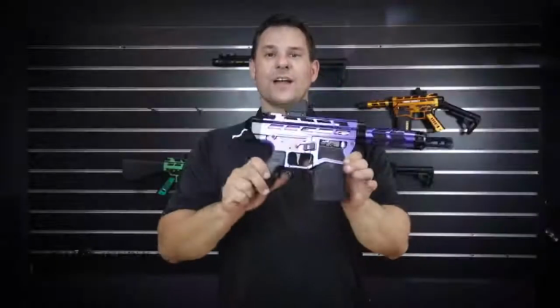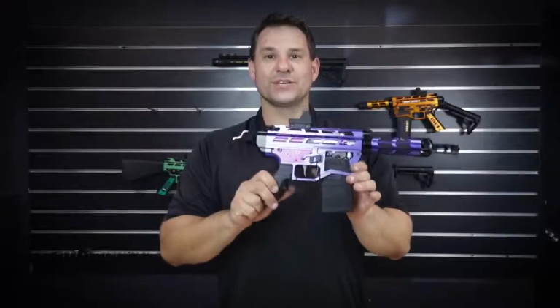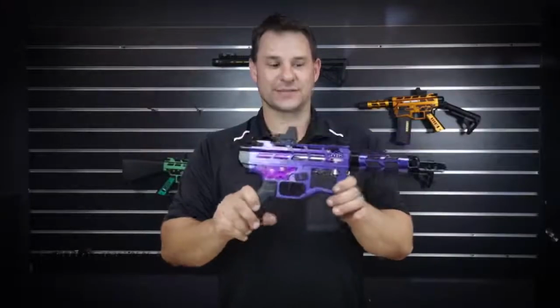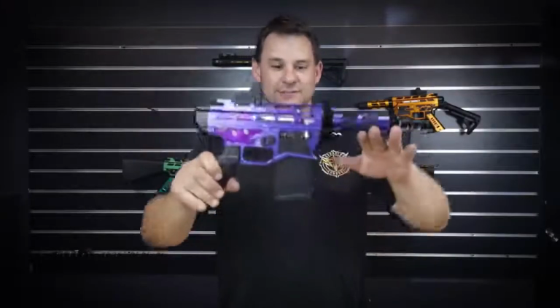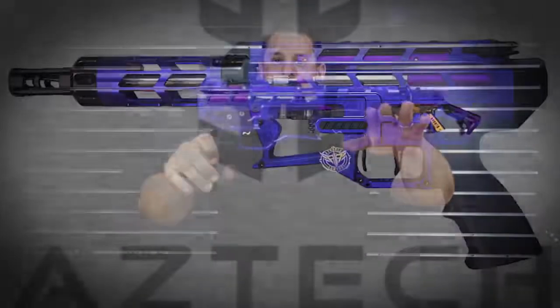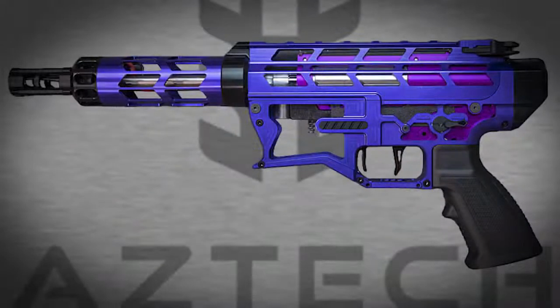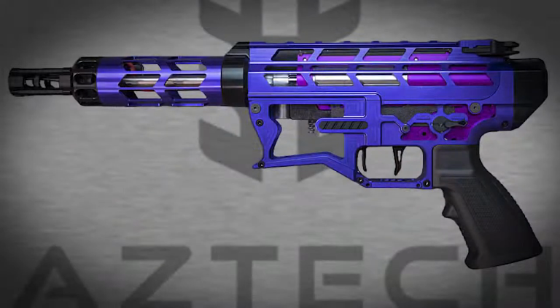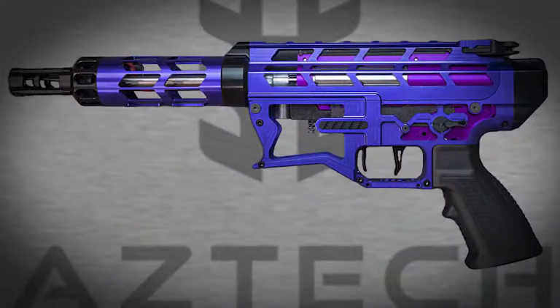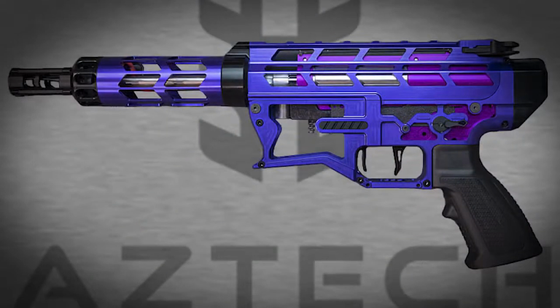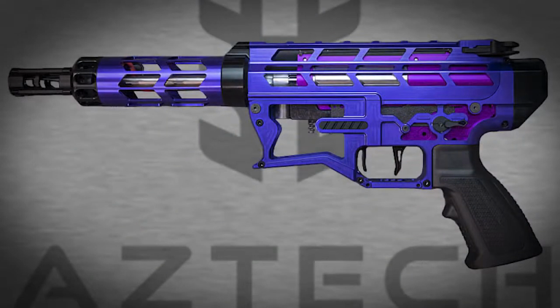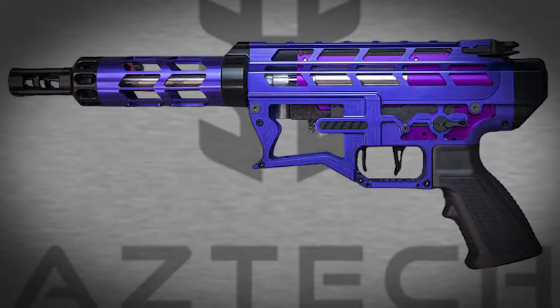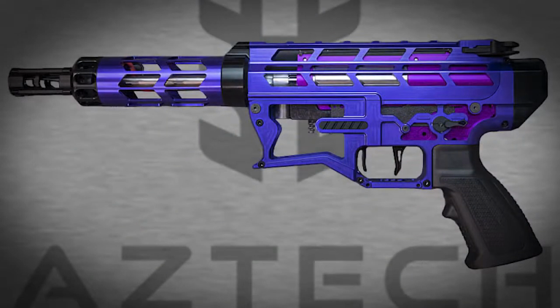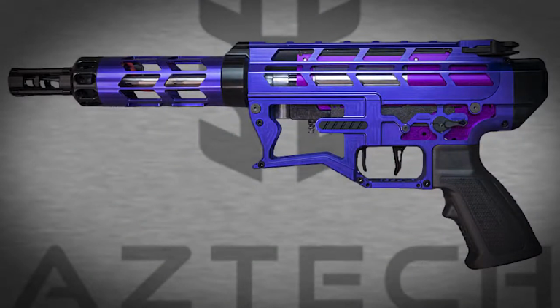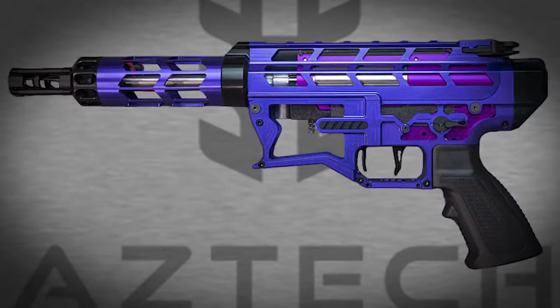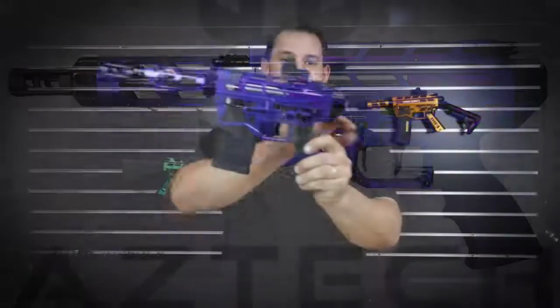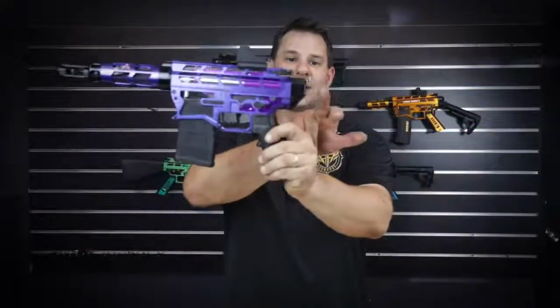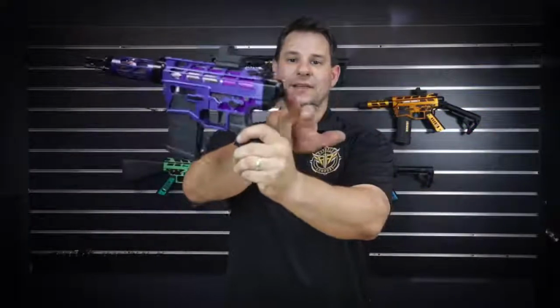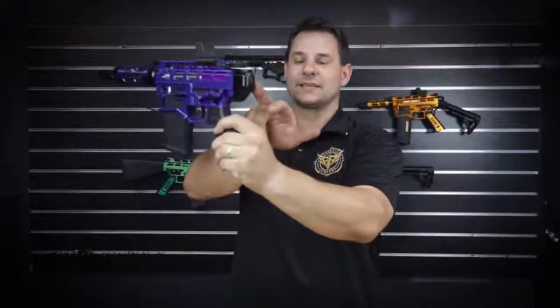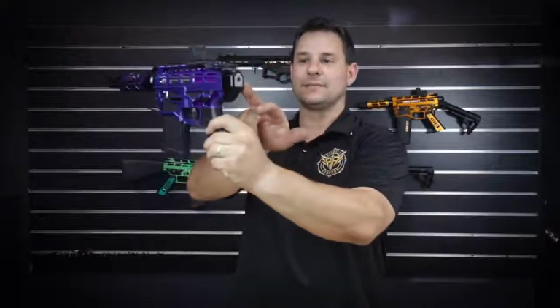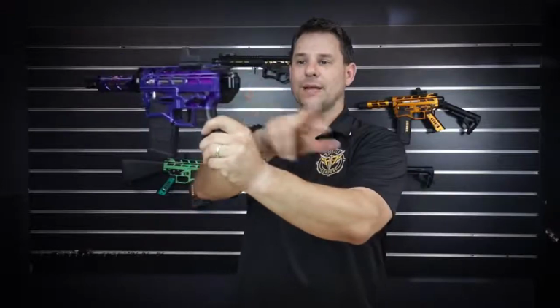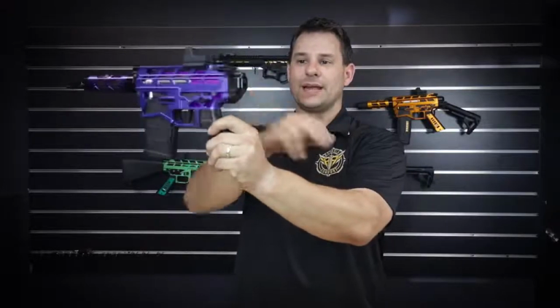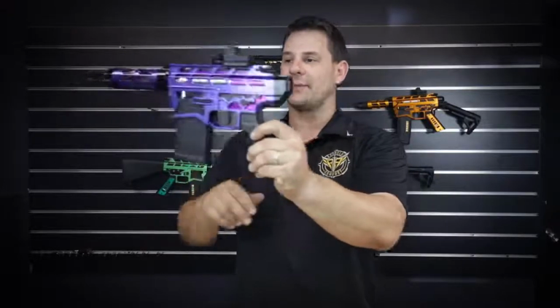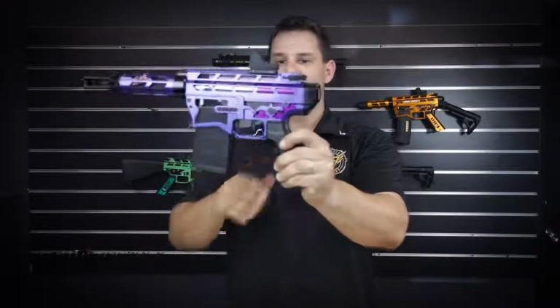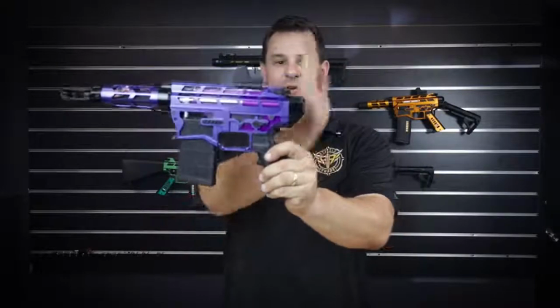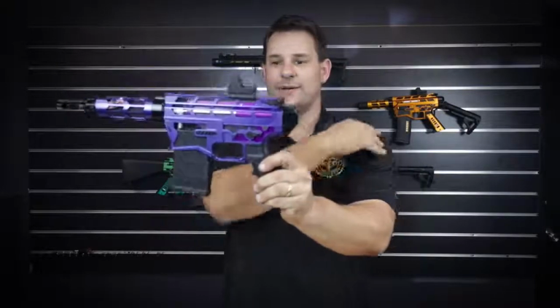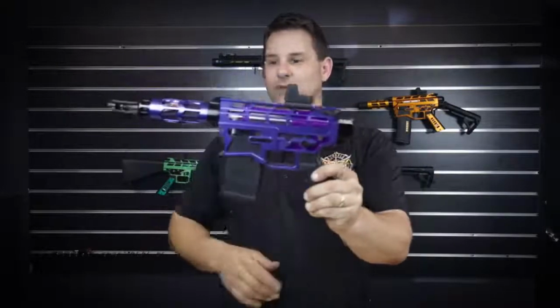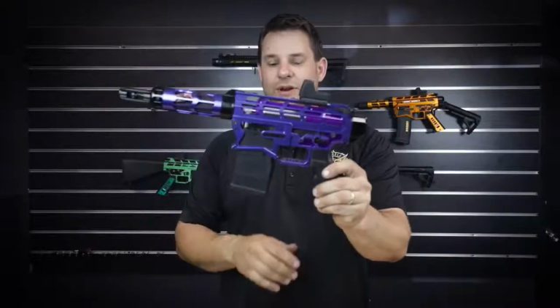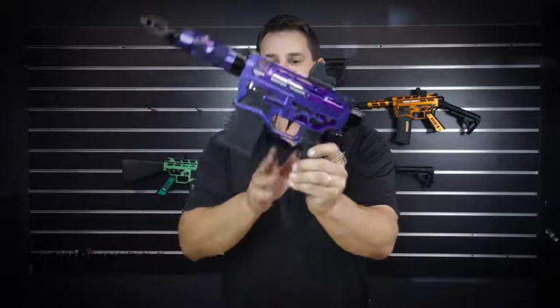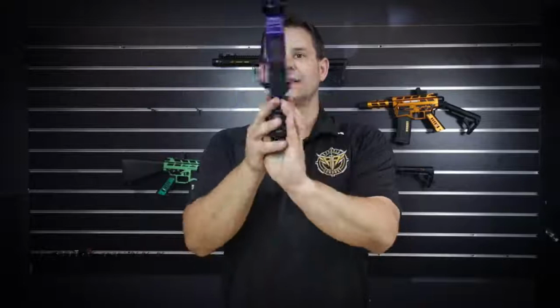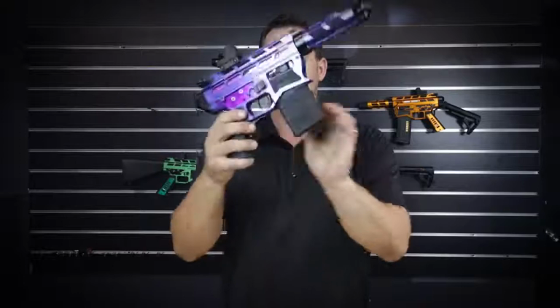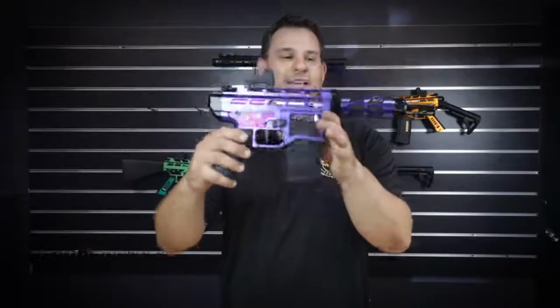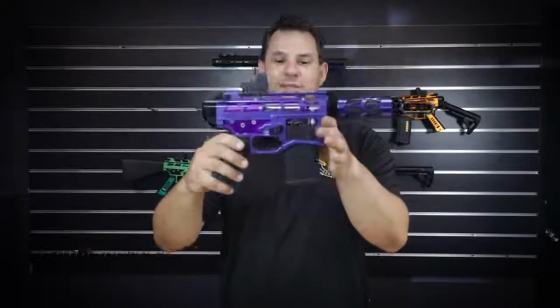Chimera machine pistol — CNC Chimera receiver set, forend, and CNC butt plate end cap. We do not have a buffer tube, we do not have a butt stock — it is a machine pistol.